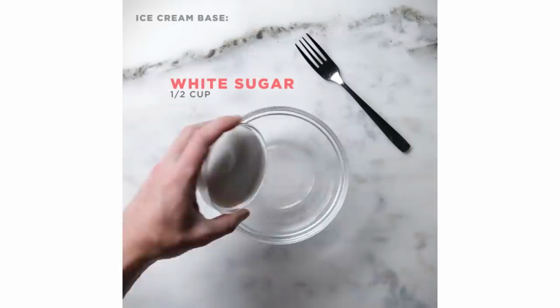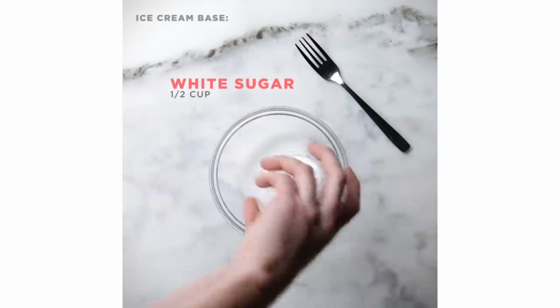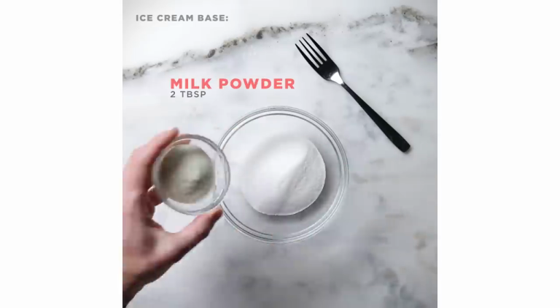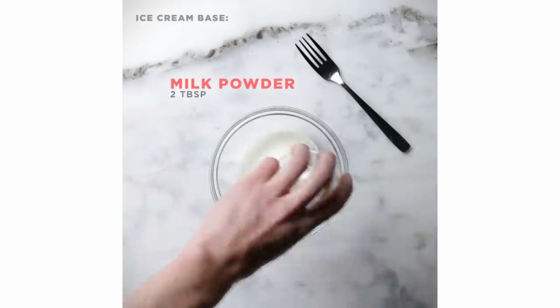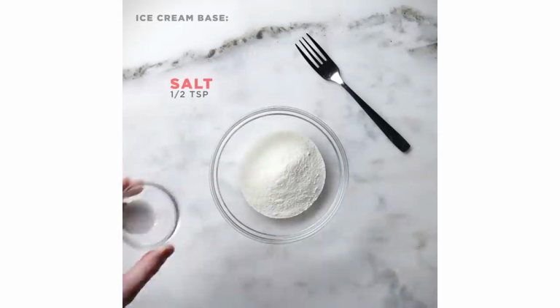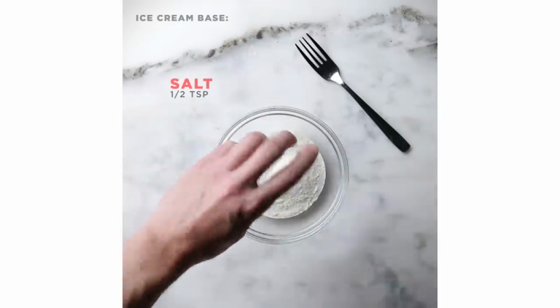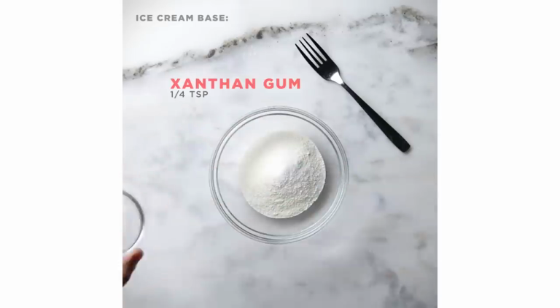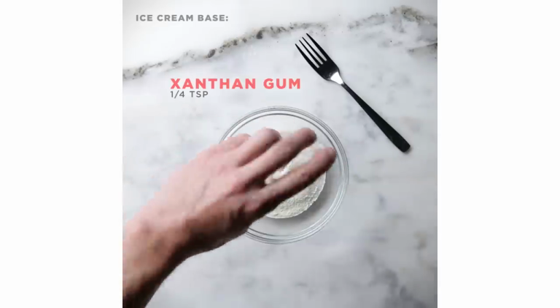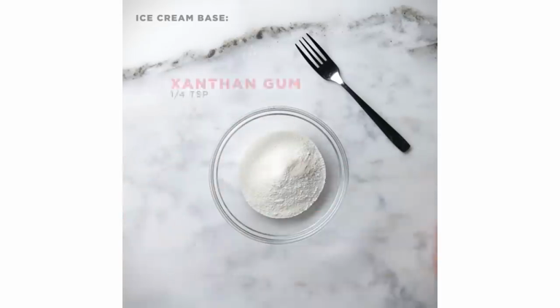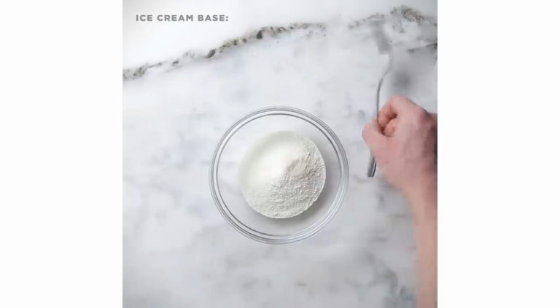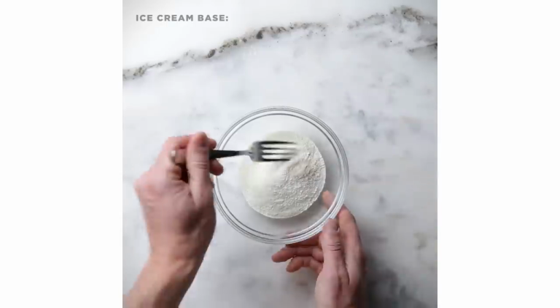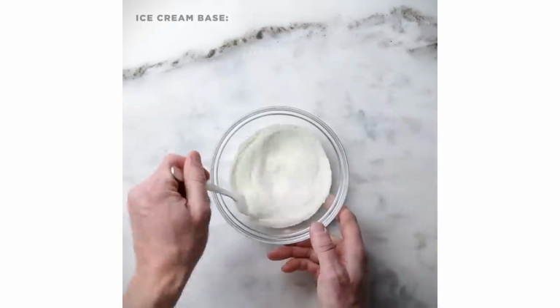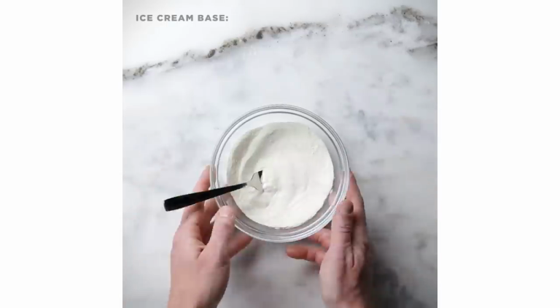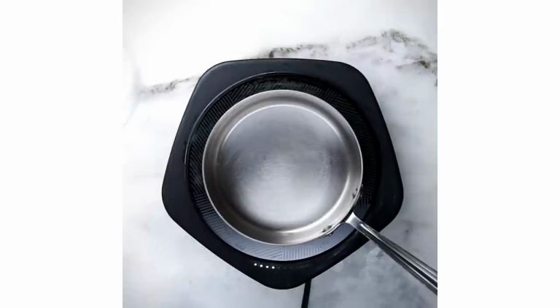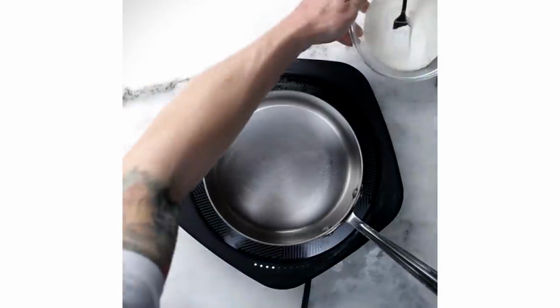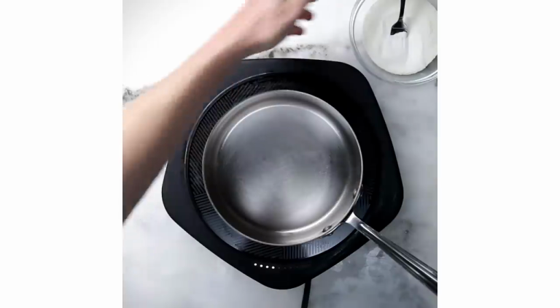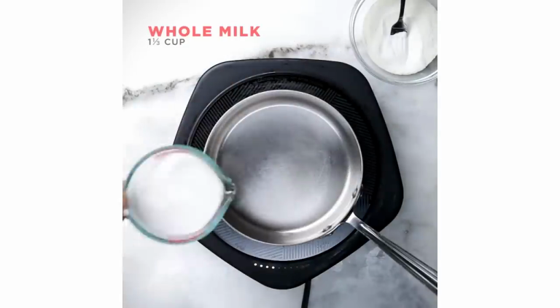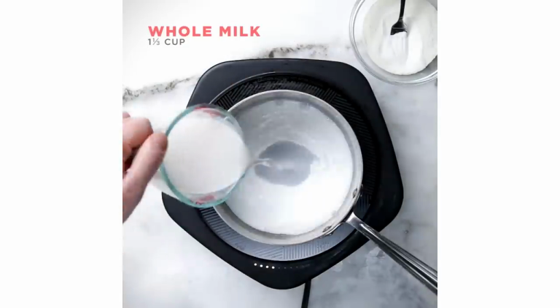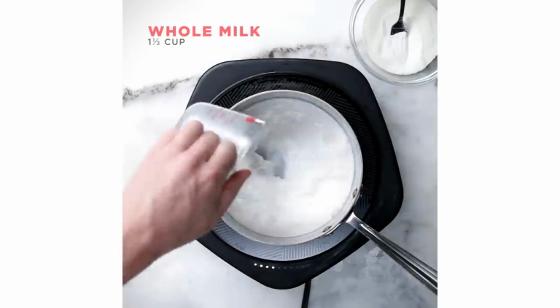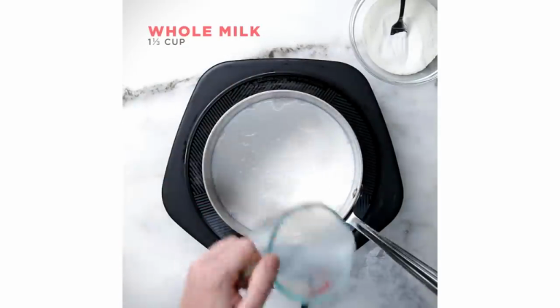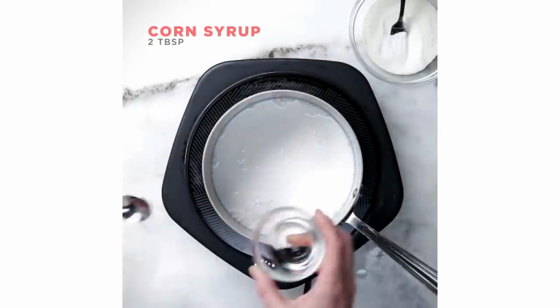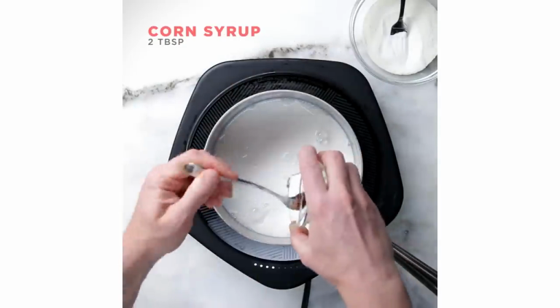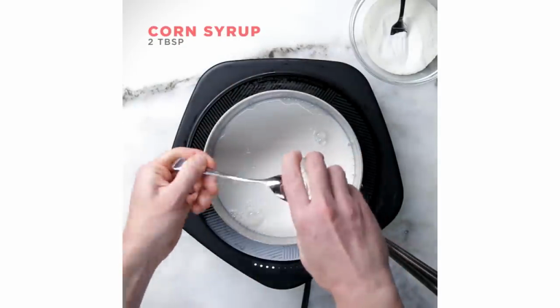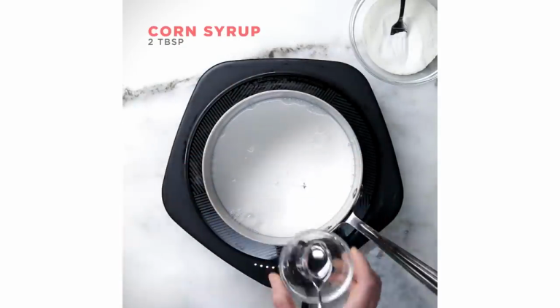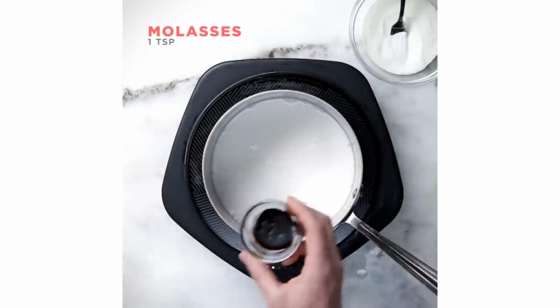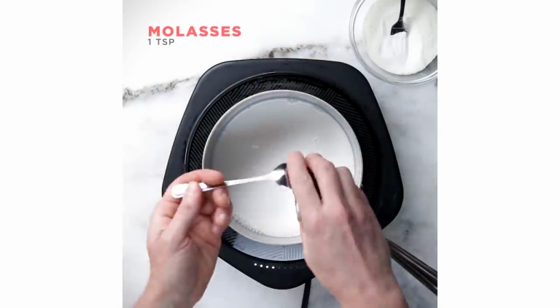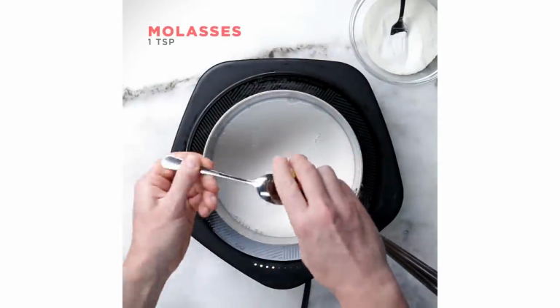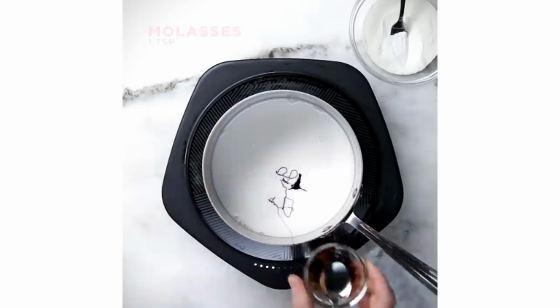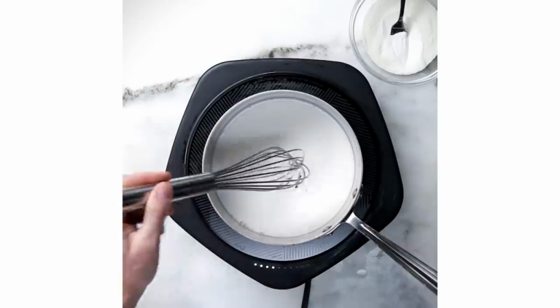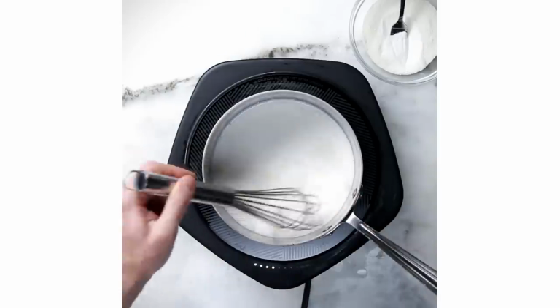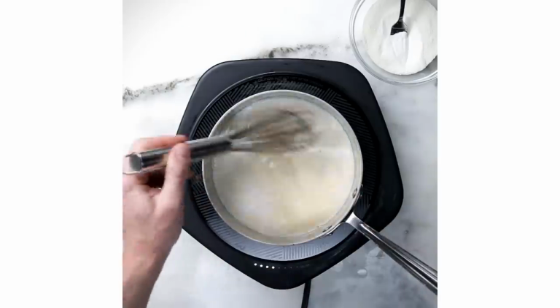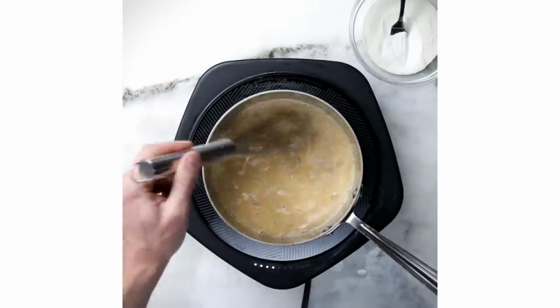I love using xanthan gum. It's terrifying because it starts with an X, and so a lot of people think it's a scary ingredient, but actually it's not. It's going to maintain the quality for up to a month. Most at-home ice creams, if you're not using a gum like that, will only last maybe two or three days.